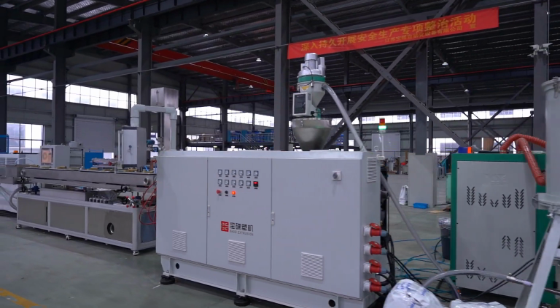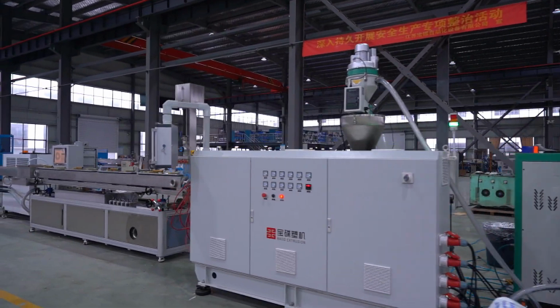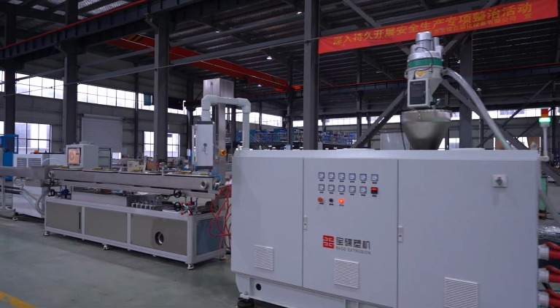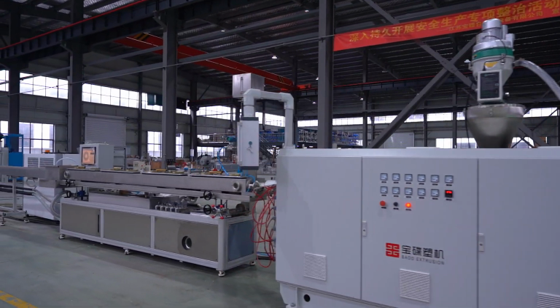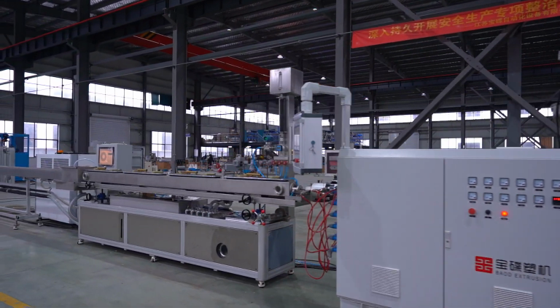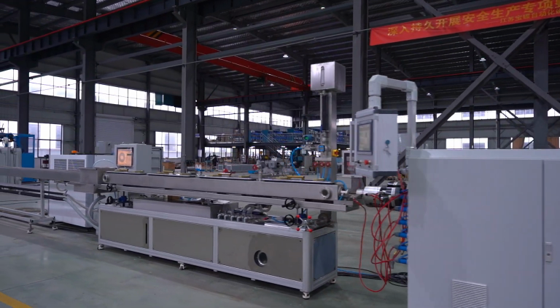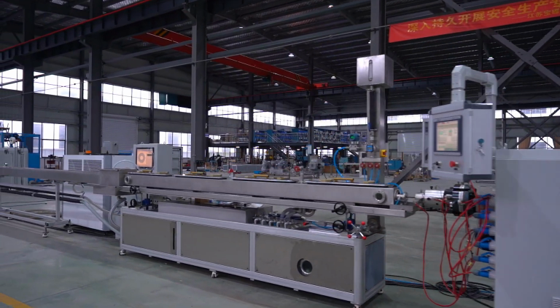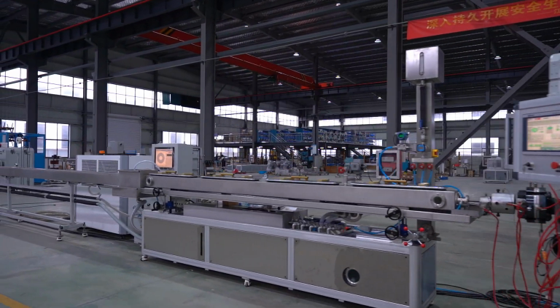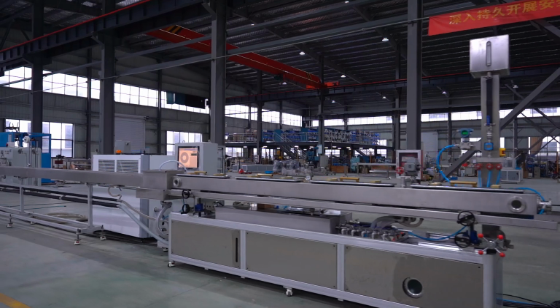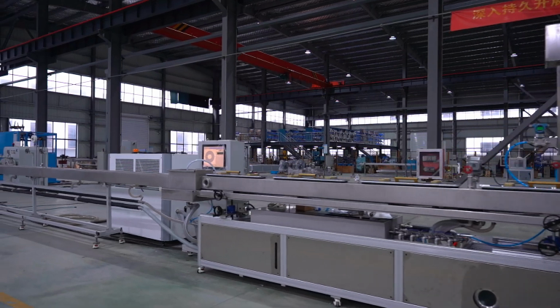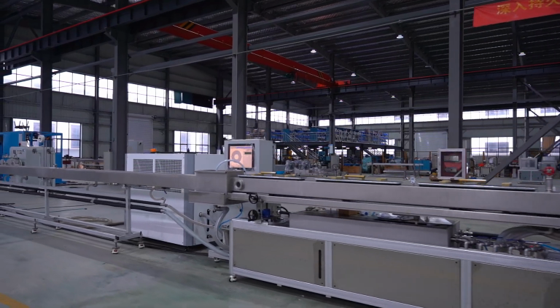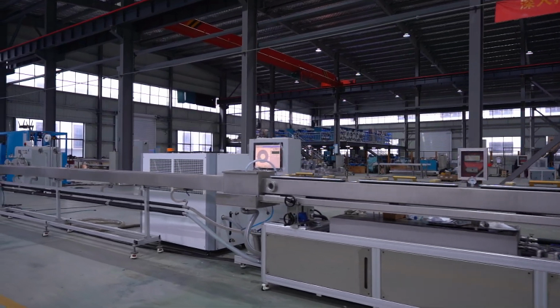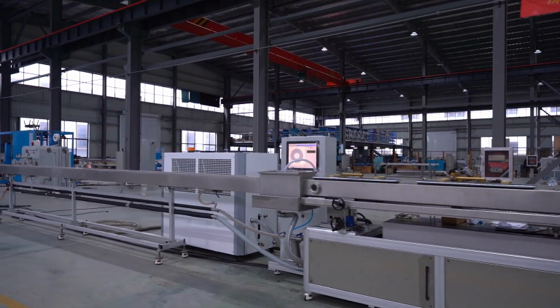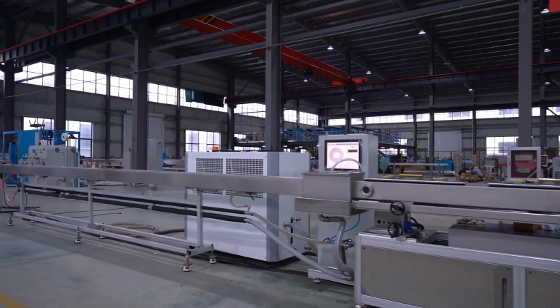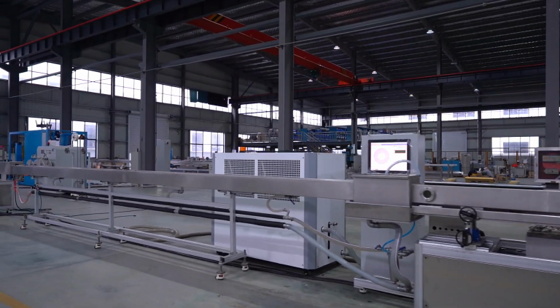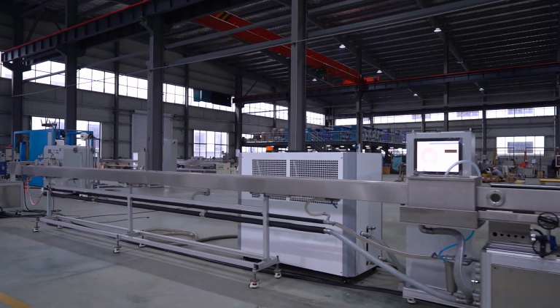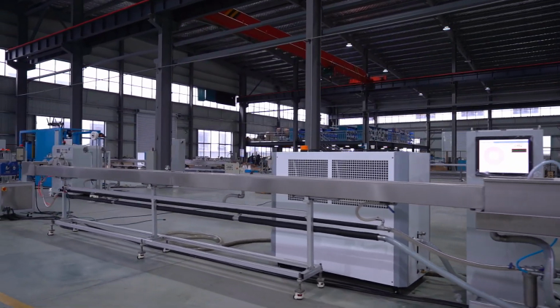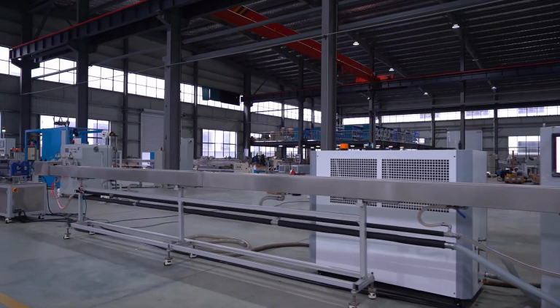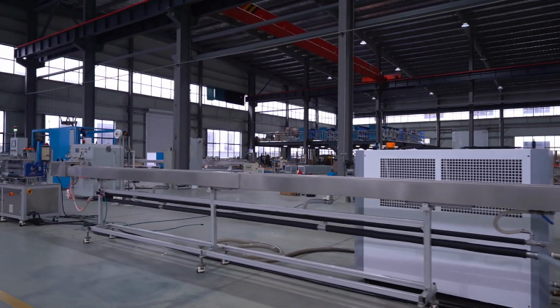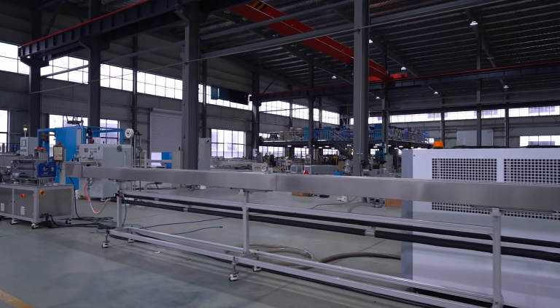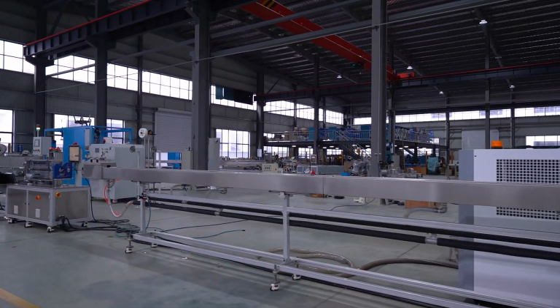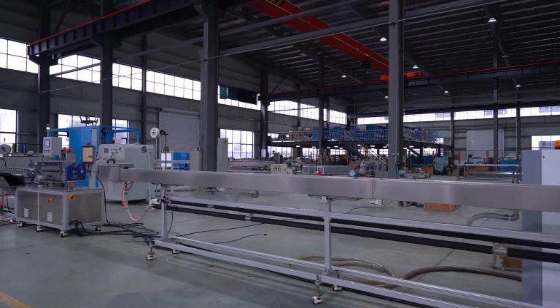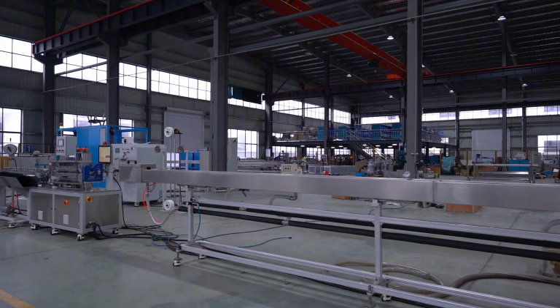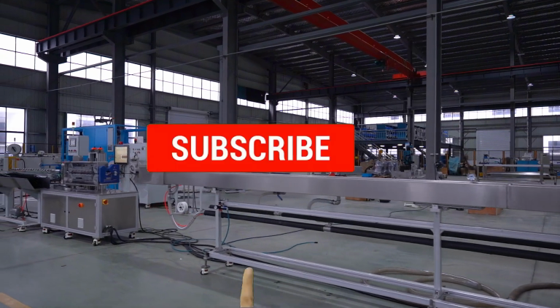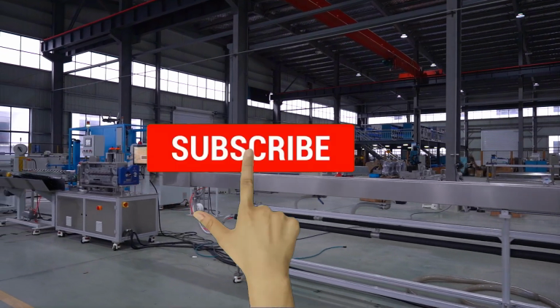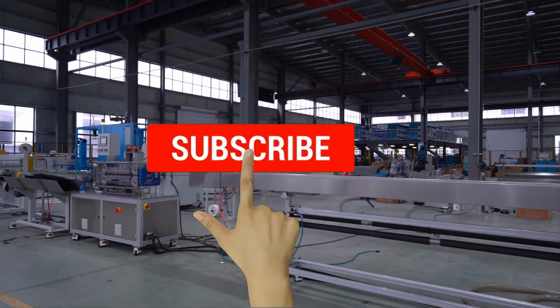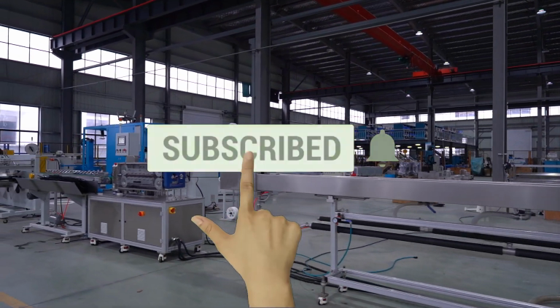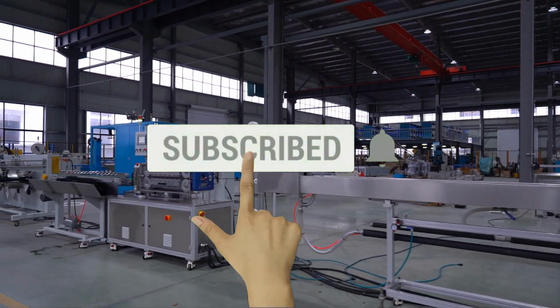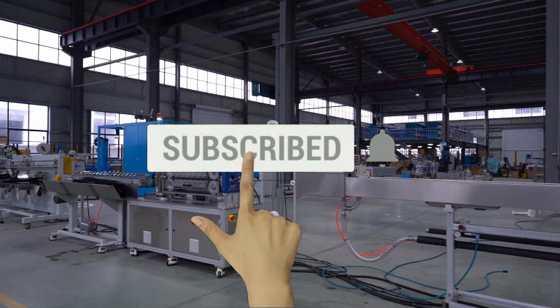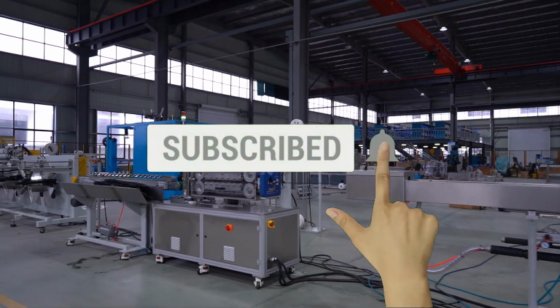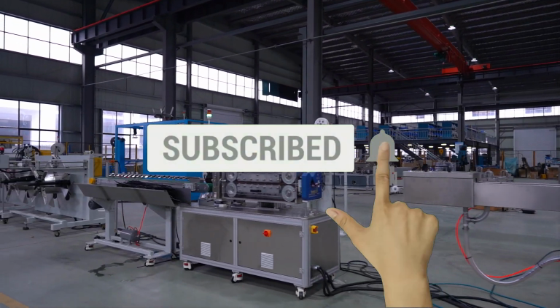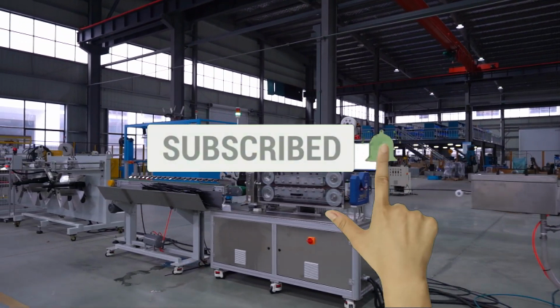Discover why BAOD Extrusion's SXG Series single layer precision tube extrusion line is the choice of industry leaders. Visit our website today to learn more and connect with our team.